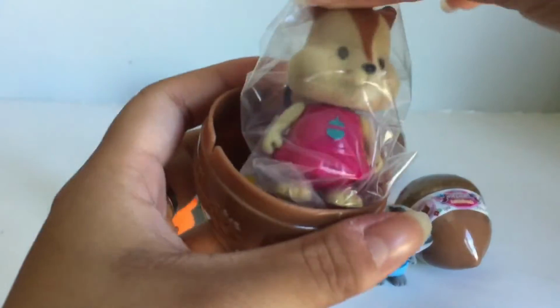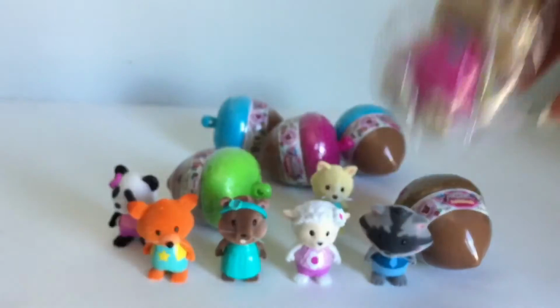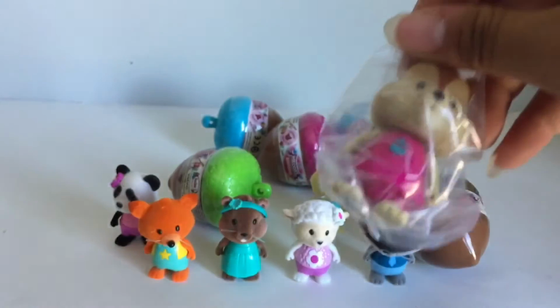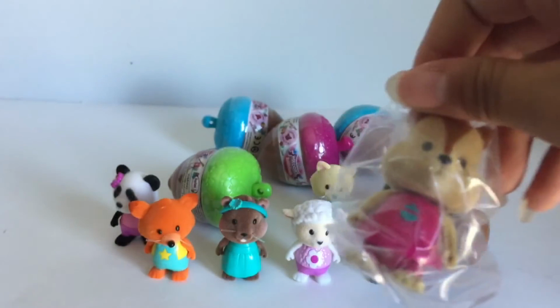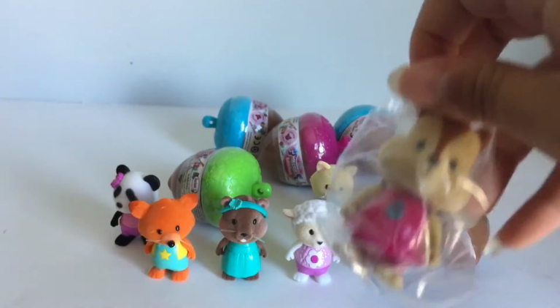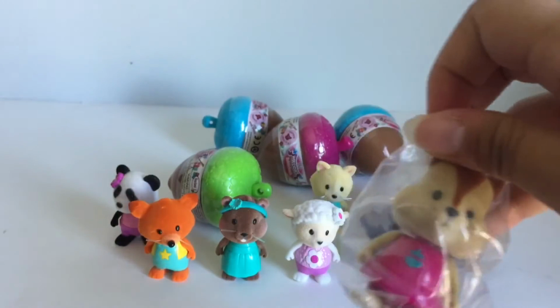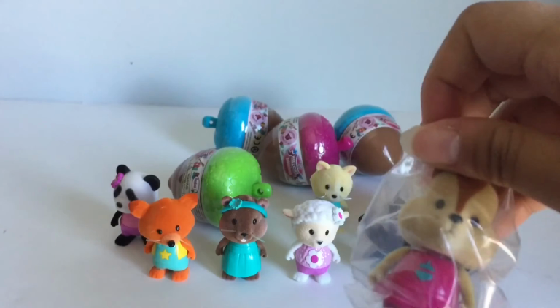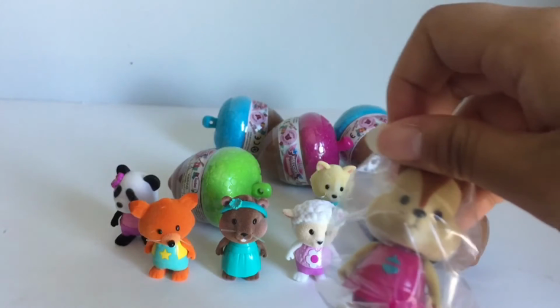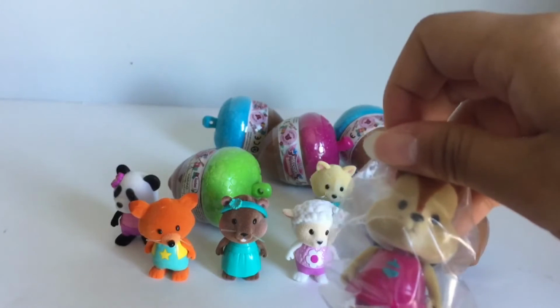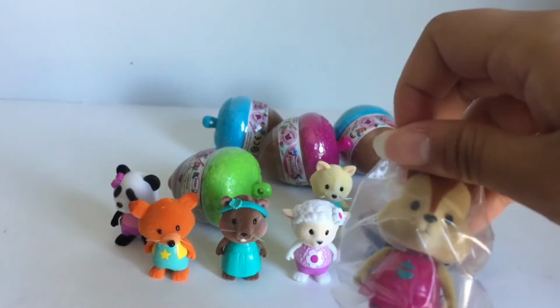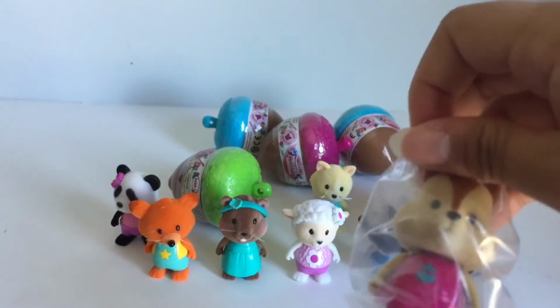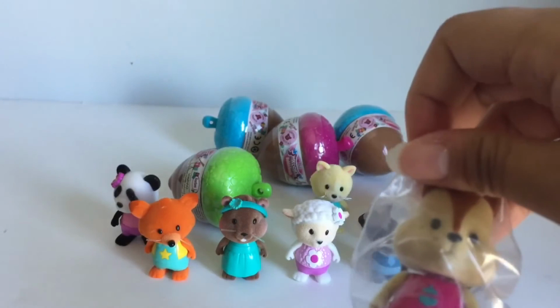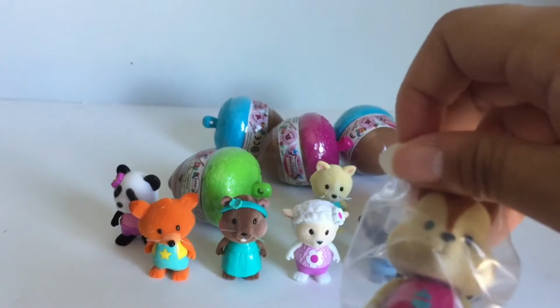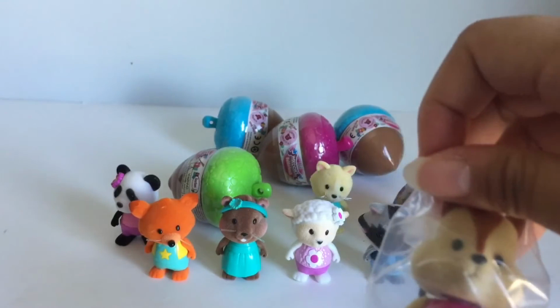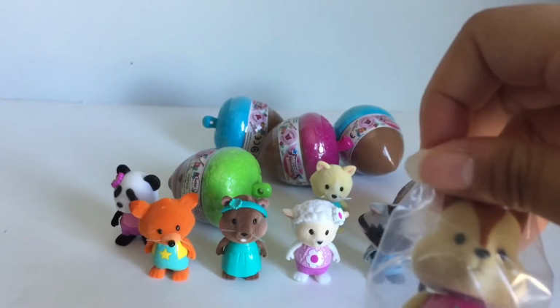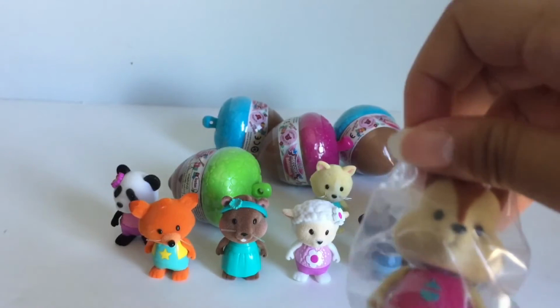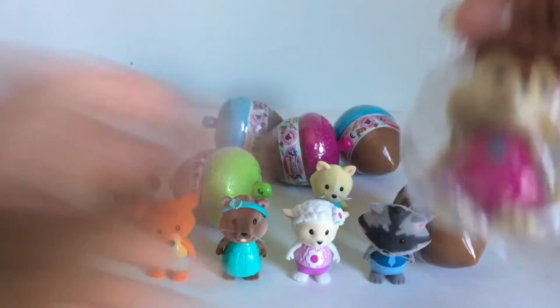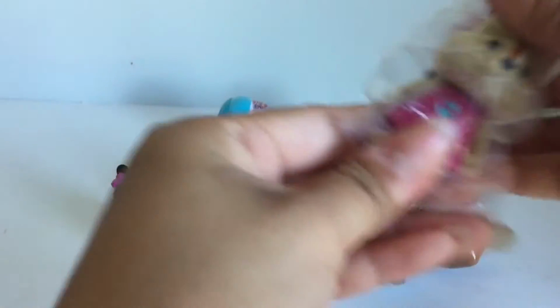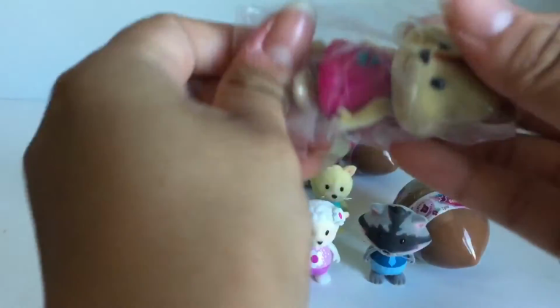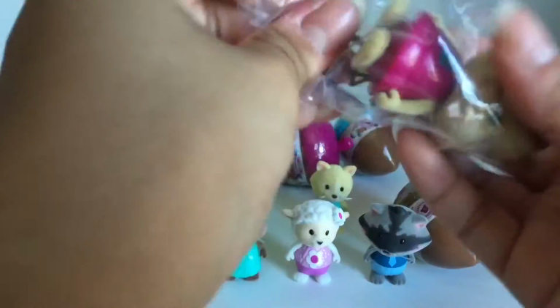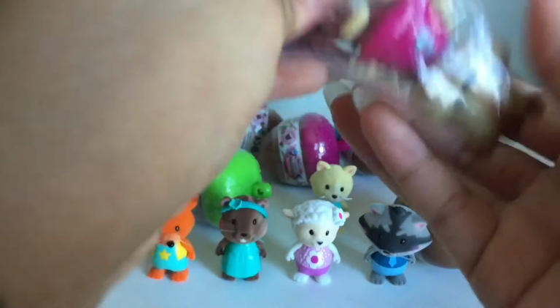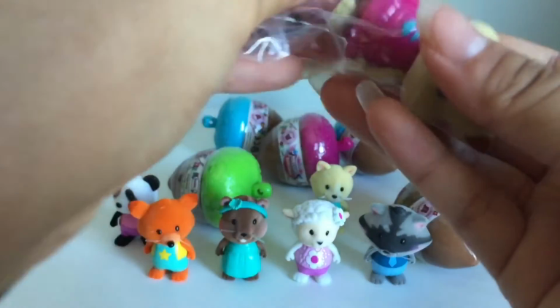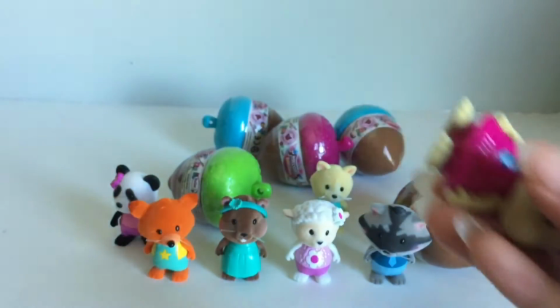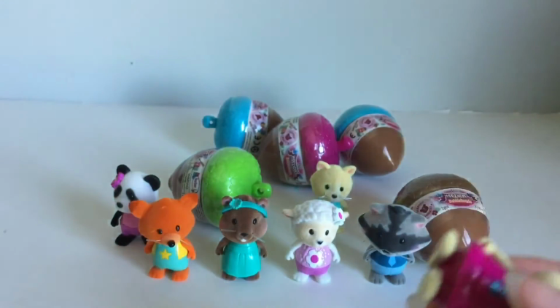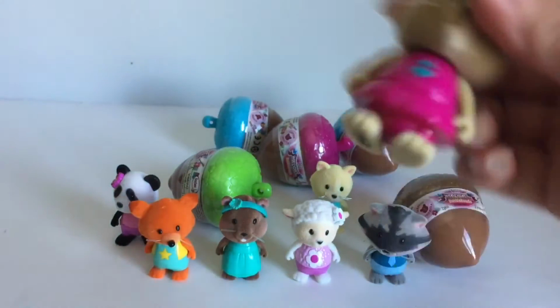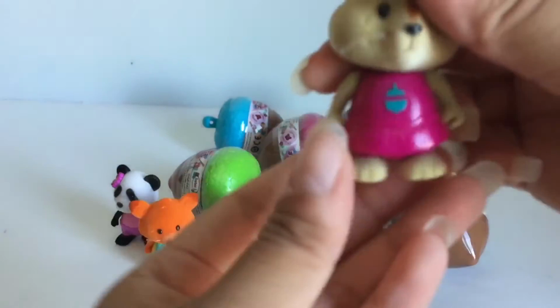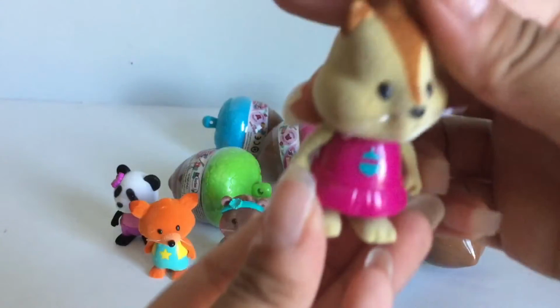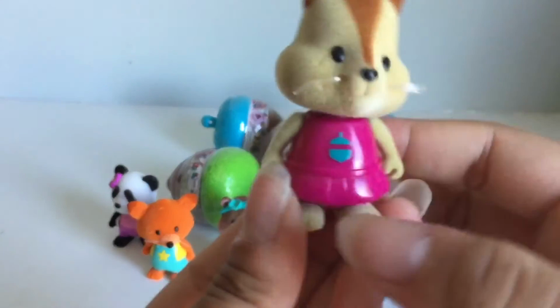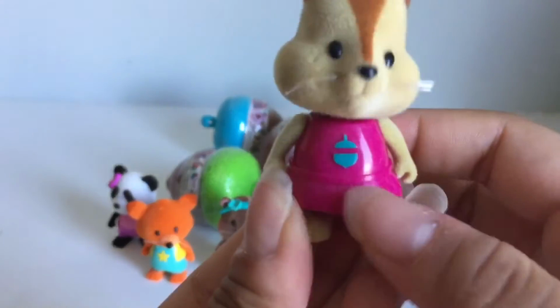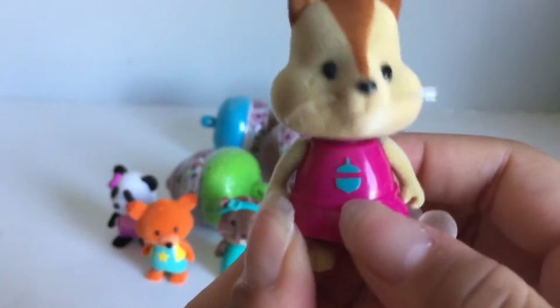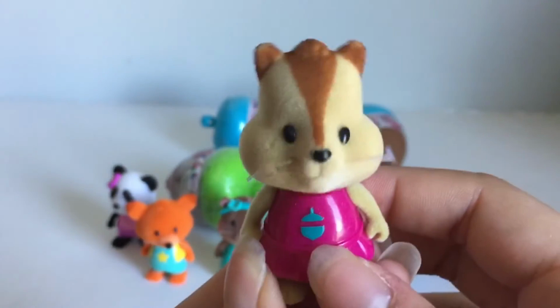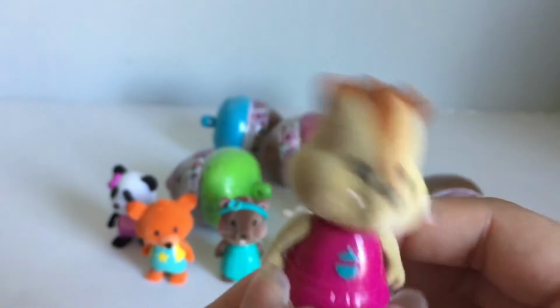Here's a little chipmunk and this one's name is Chippy Chipmunk. And it's got the little acorn right there.